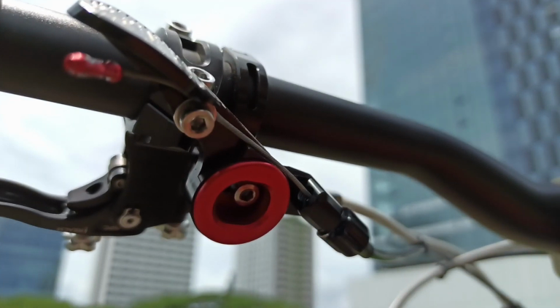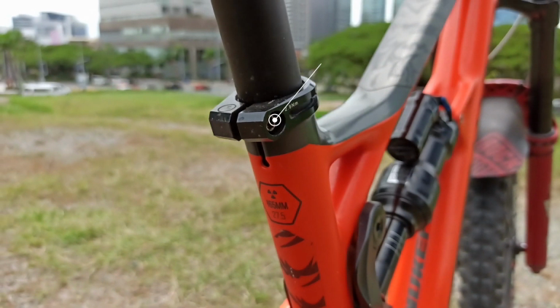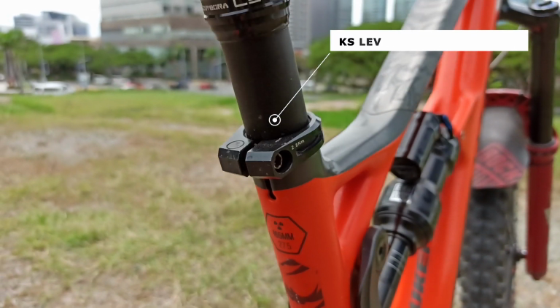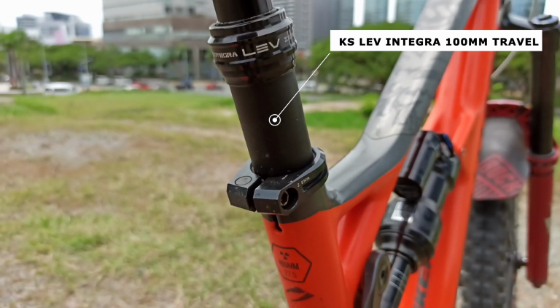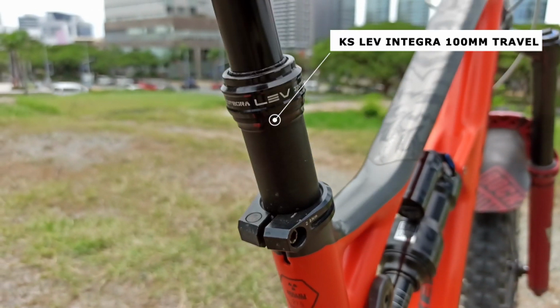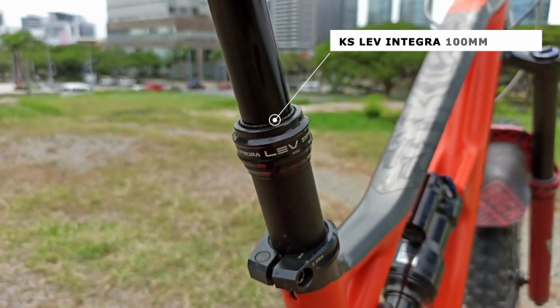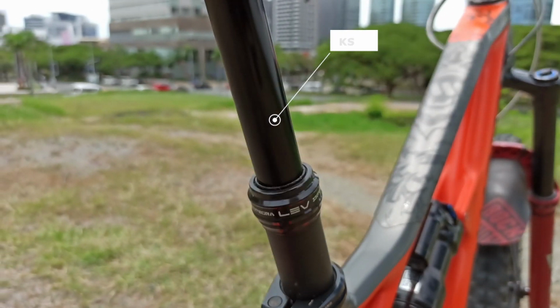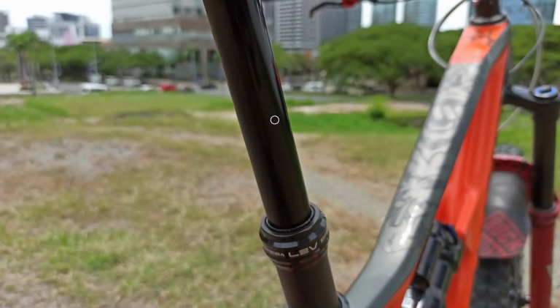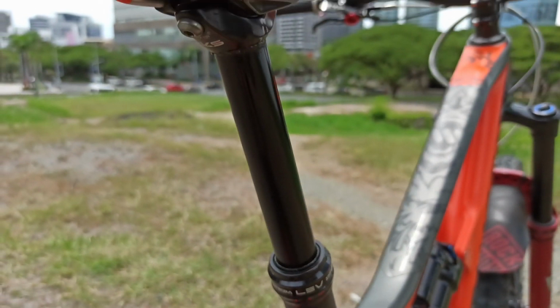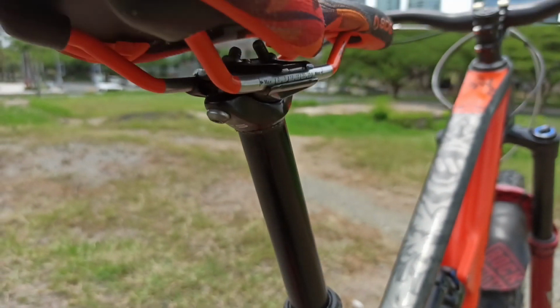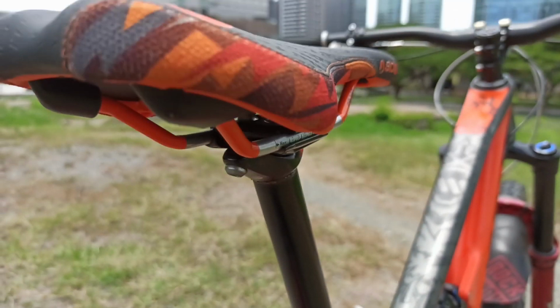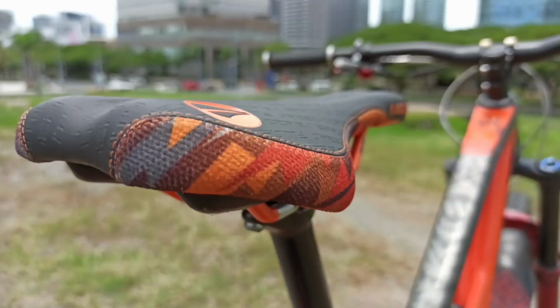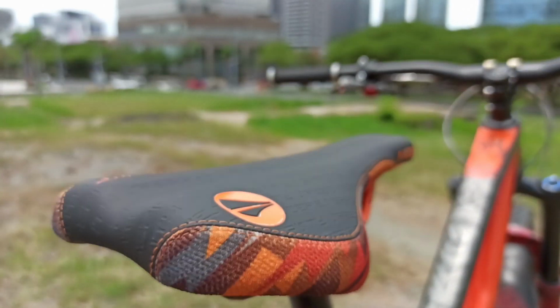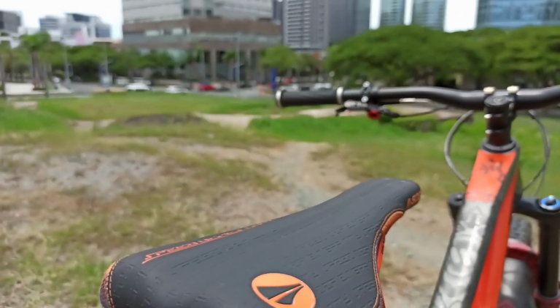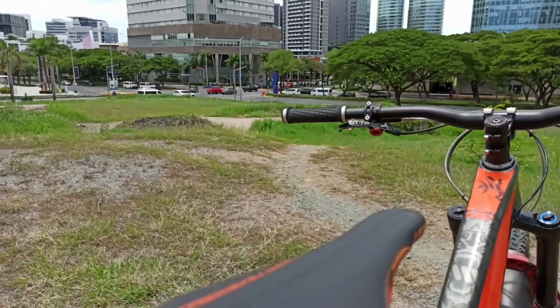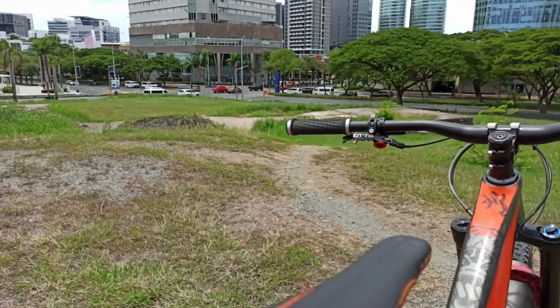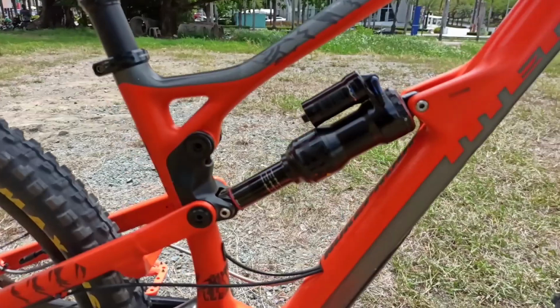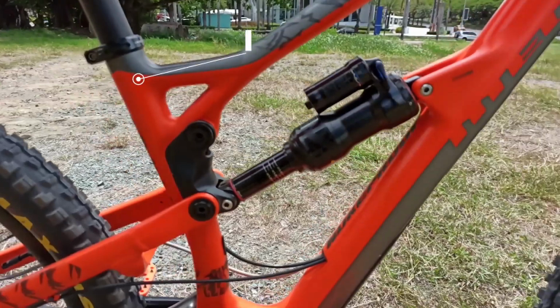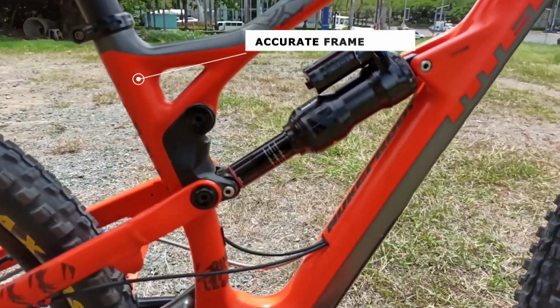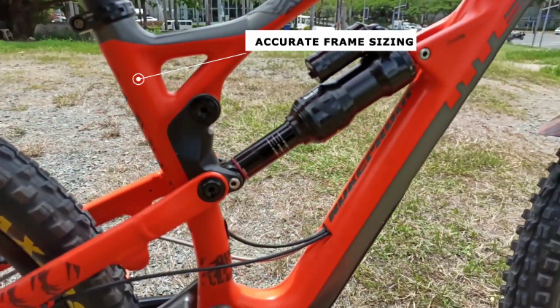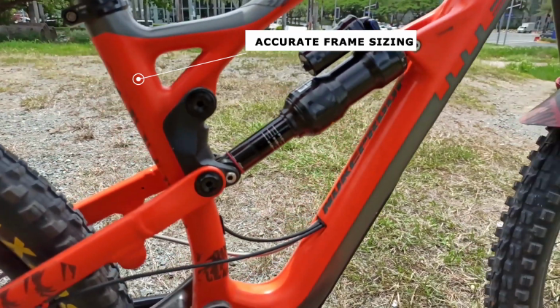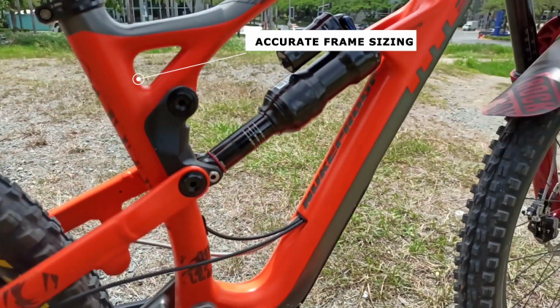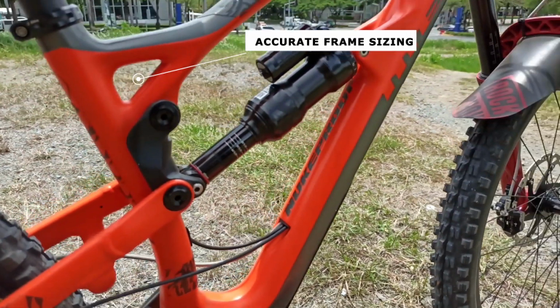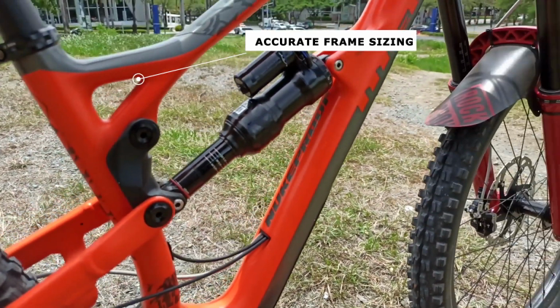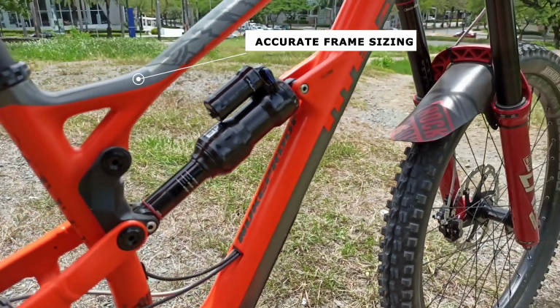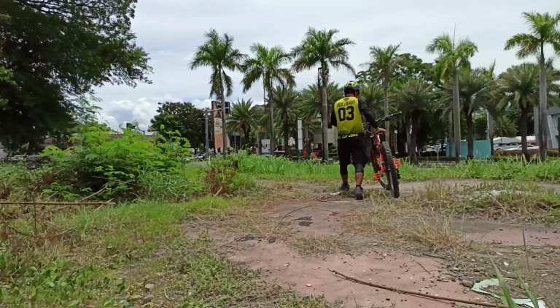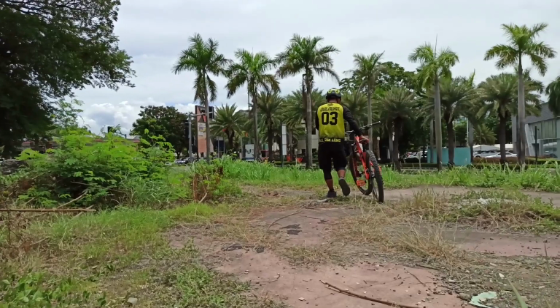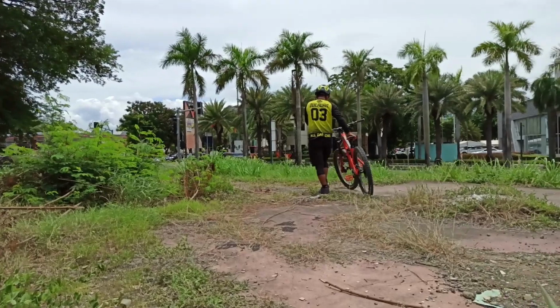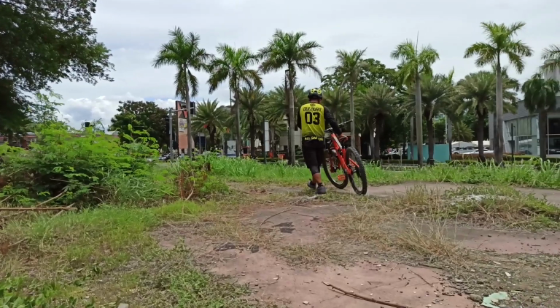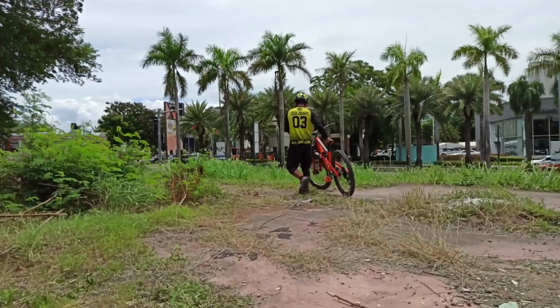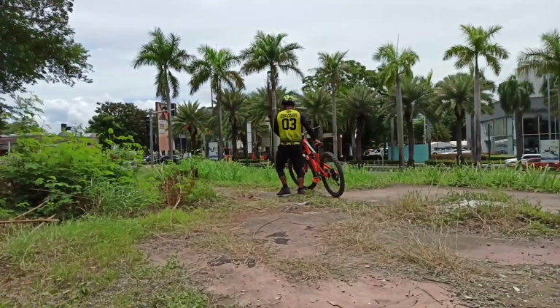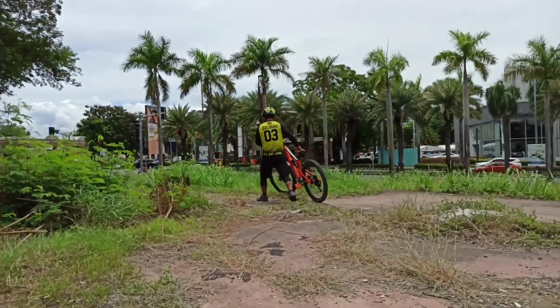This is a confidence-inspiring bike specifically designed to win races and to enjoy trail rides. For me, the frame sizing is accurate, especially for smaller riders like me.